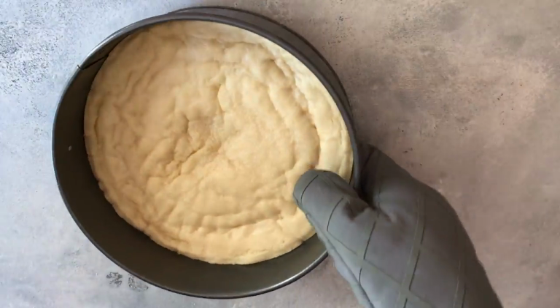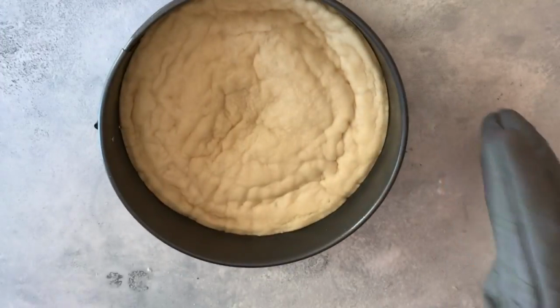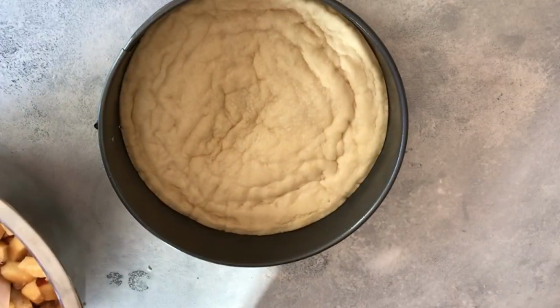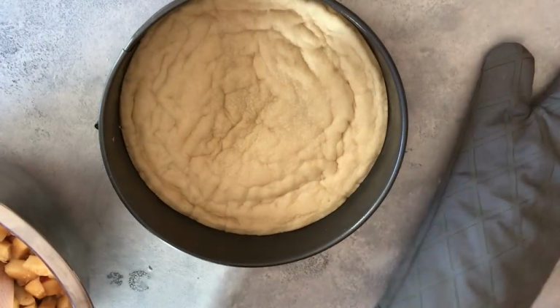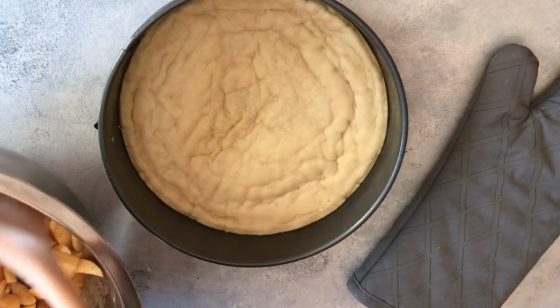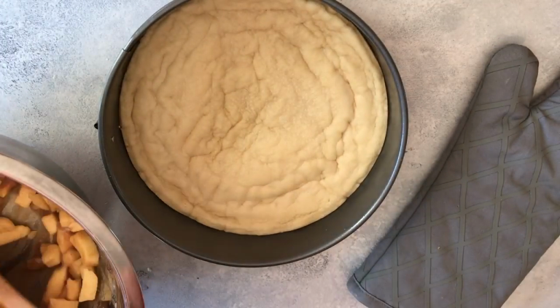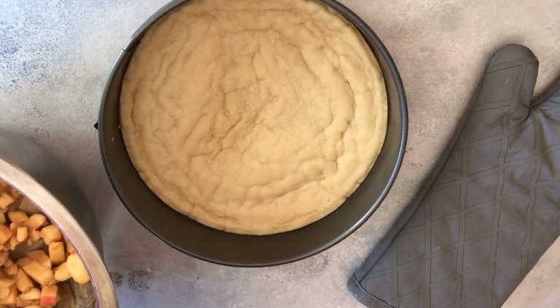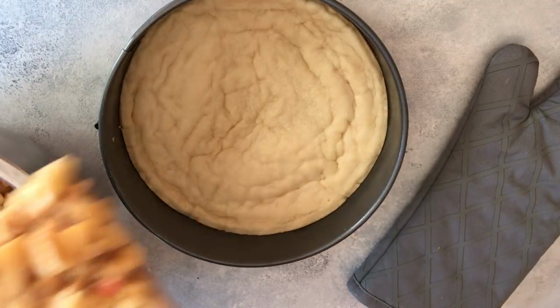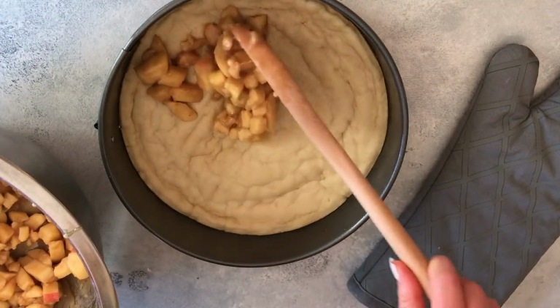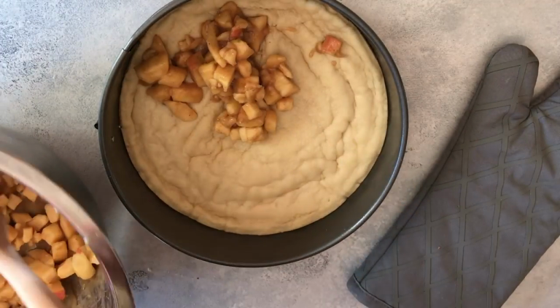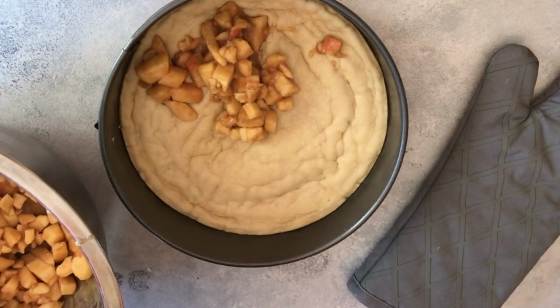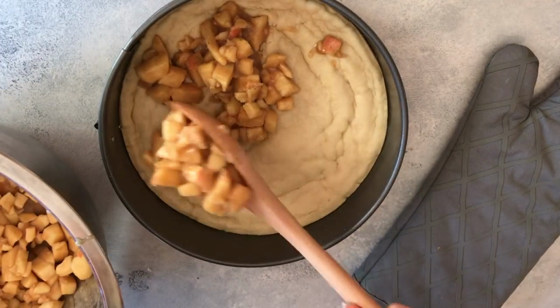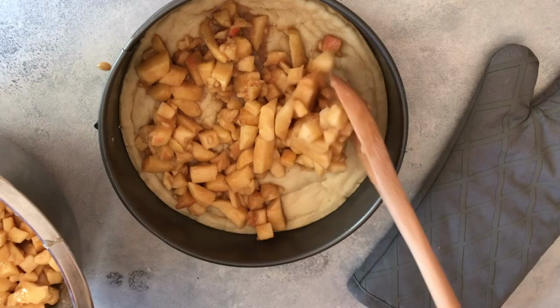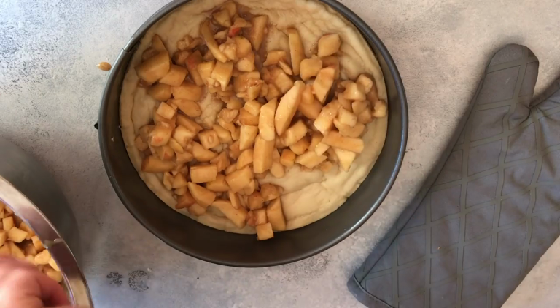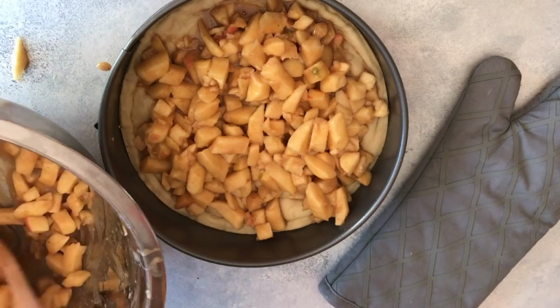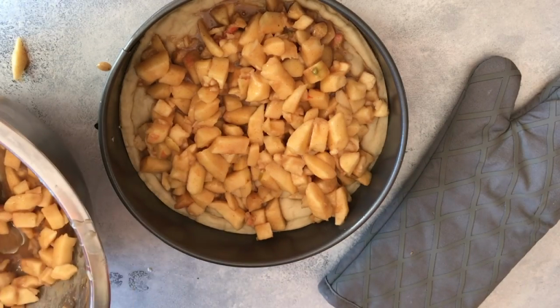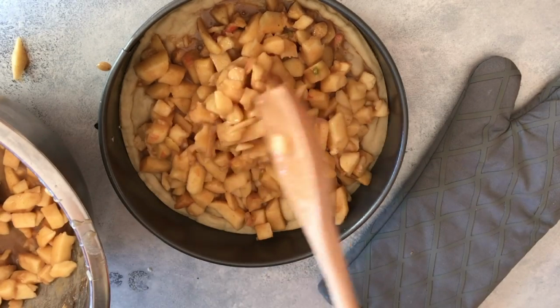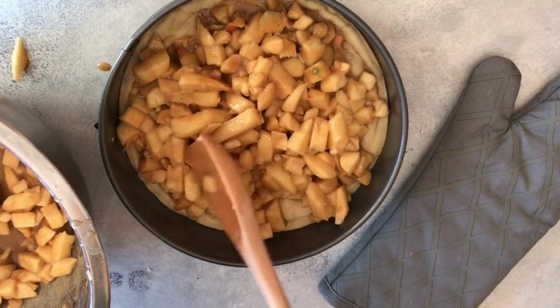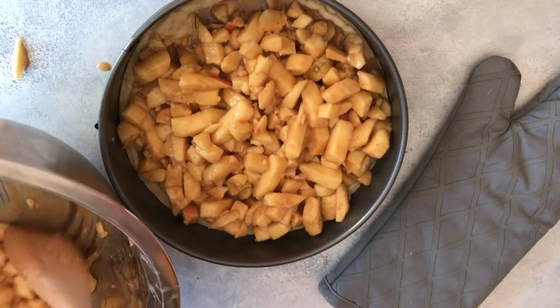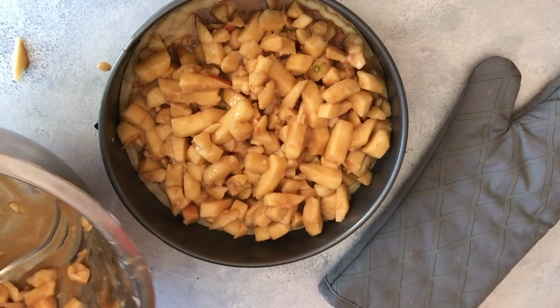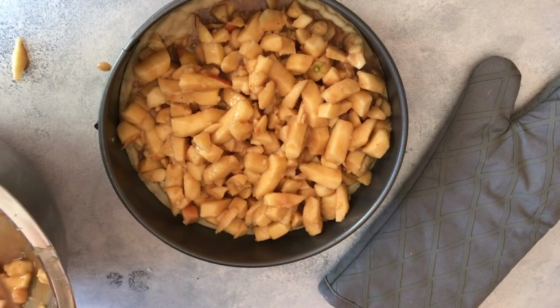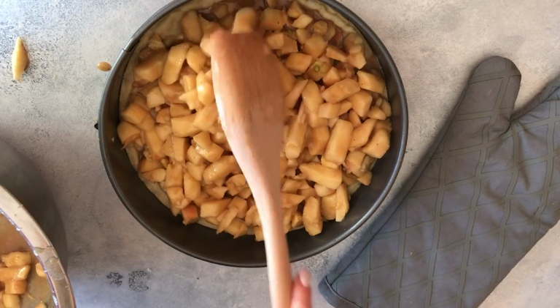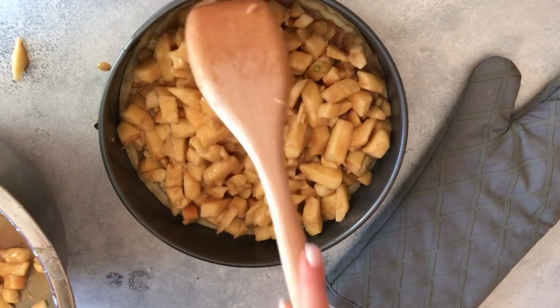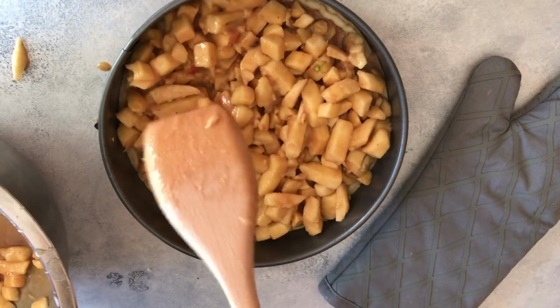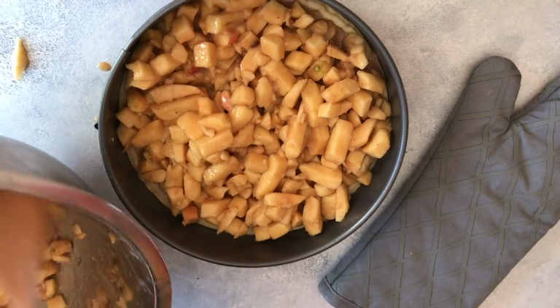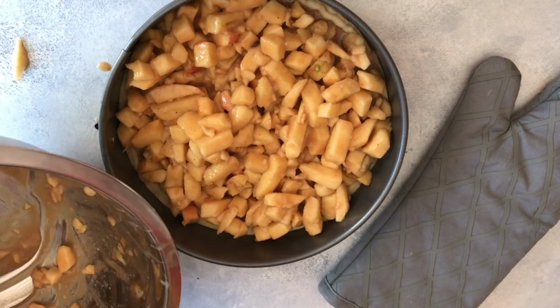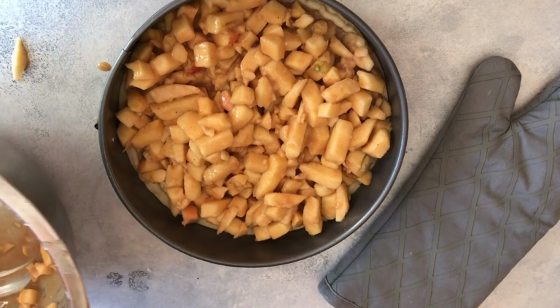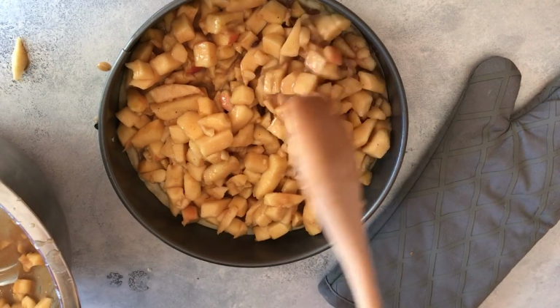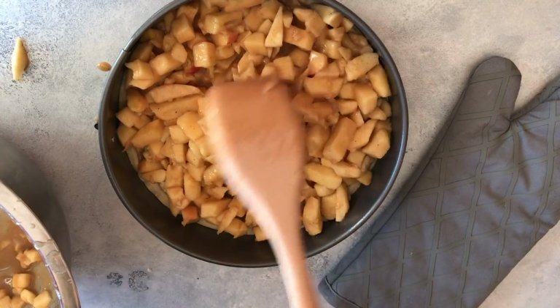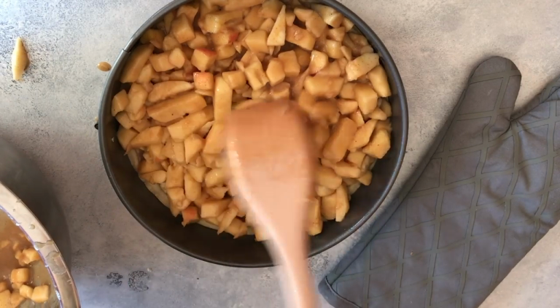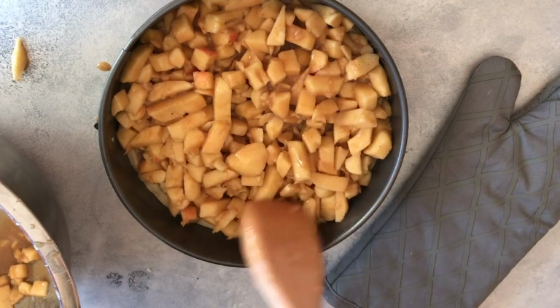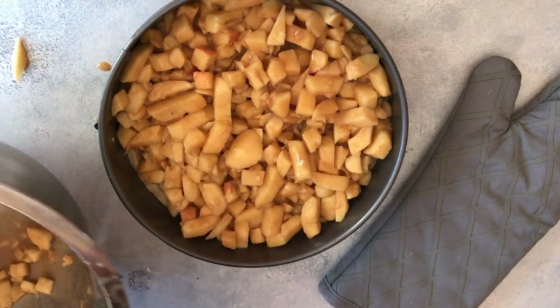Then I'm going to add my filling to my pie crust. We're just going to put it all in — it's going to get a little high but make sure you add all the apples. Then we're going to cover it with foil and bake.